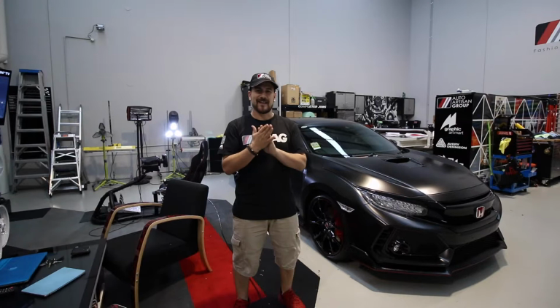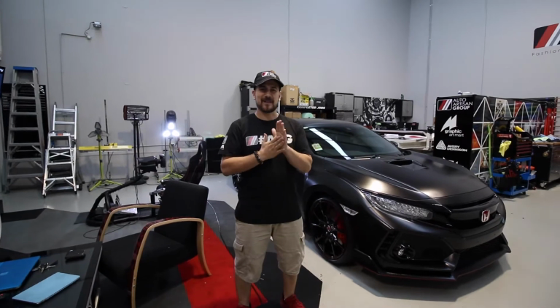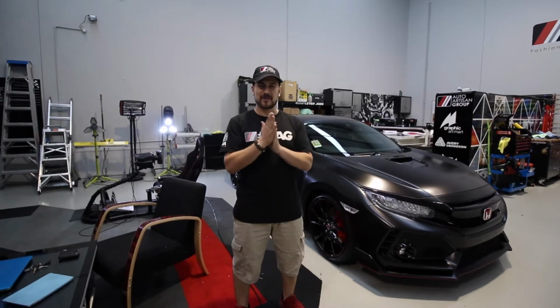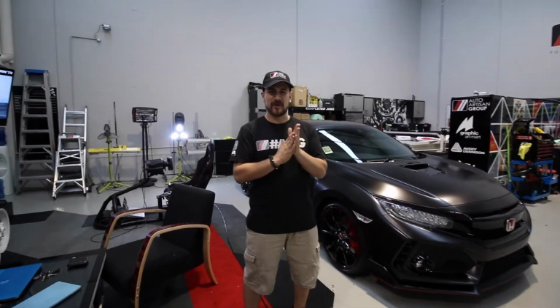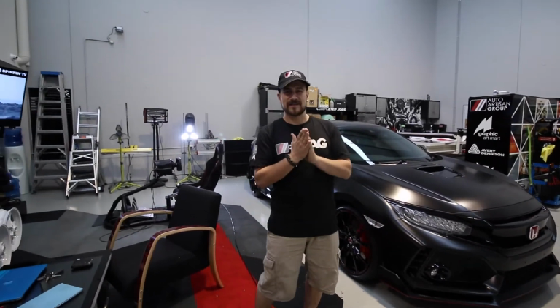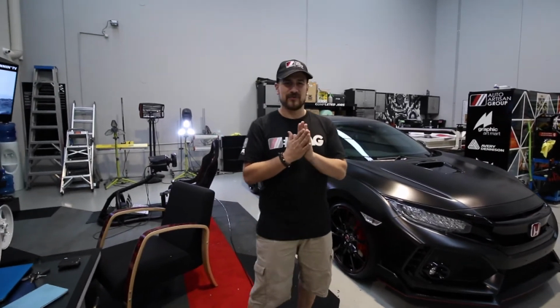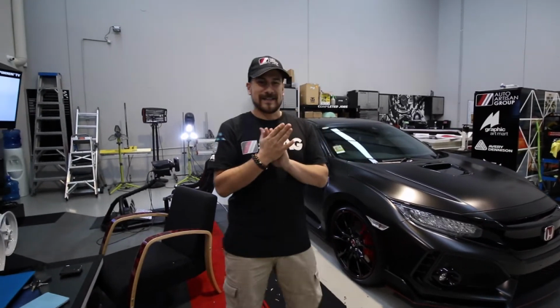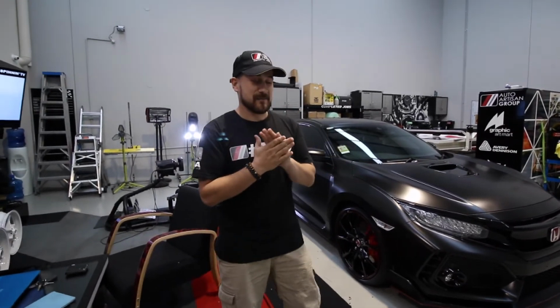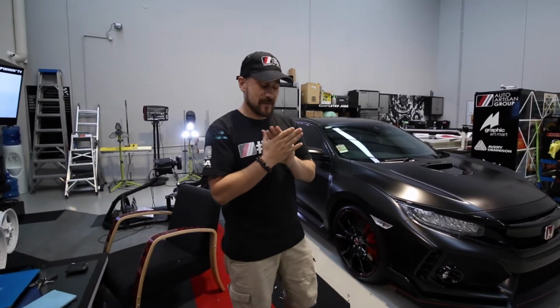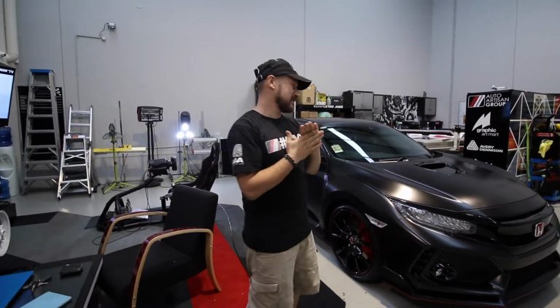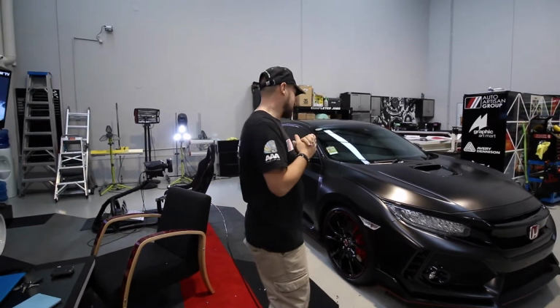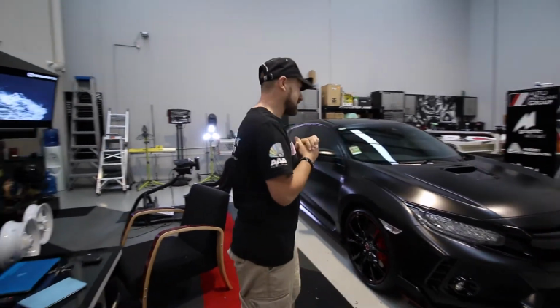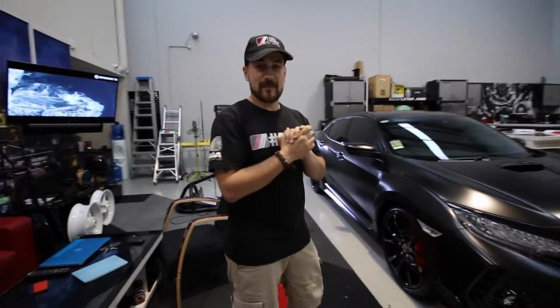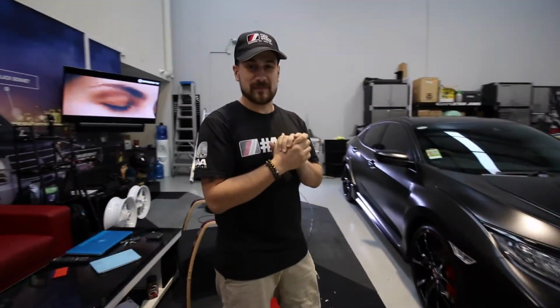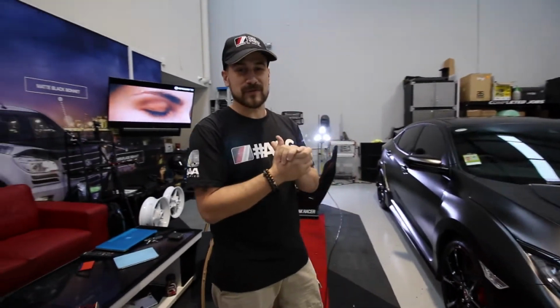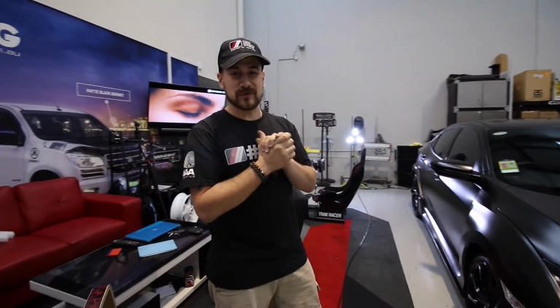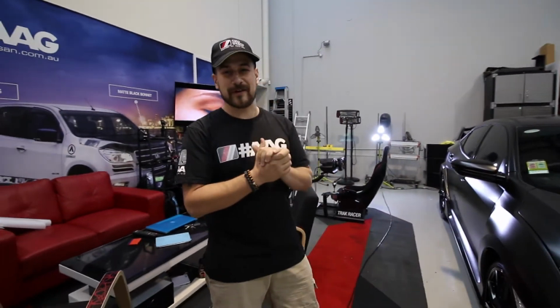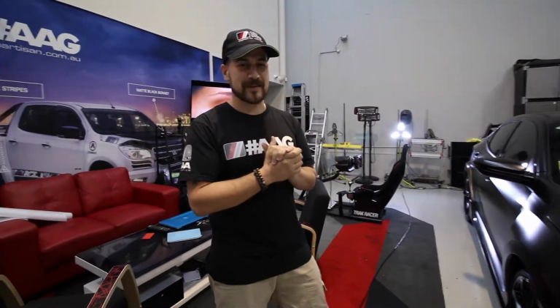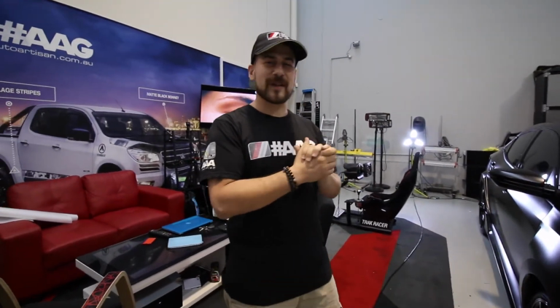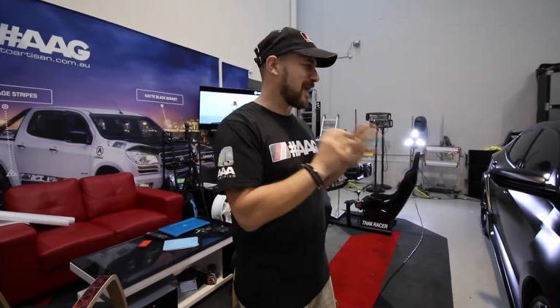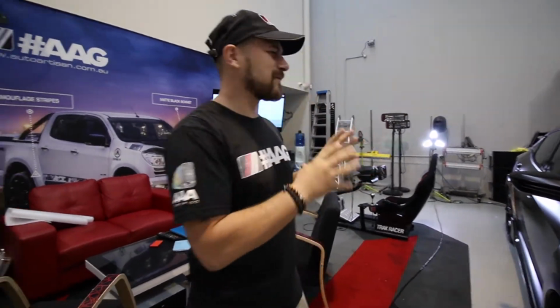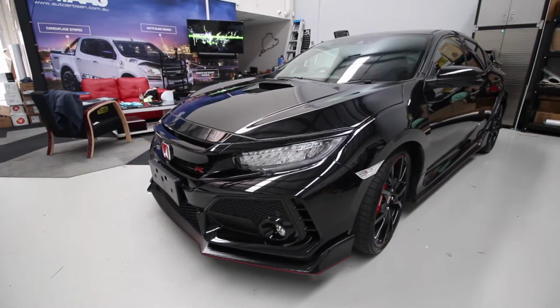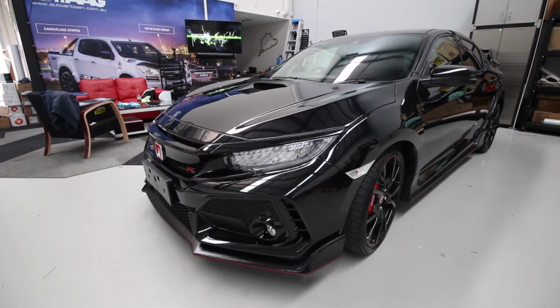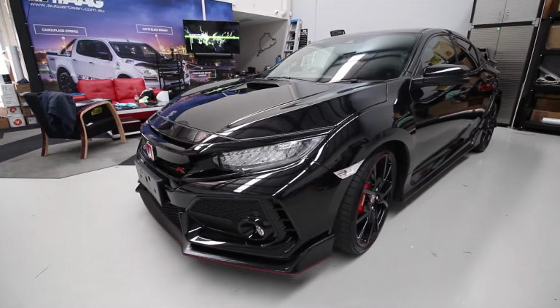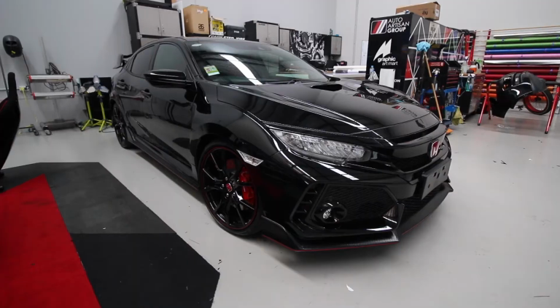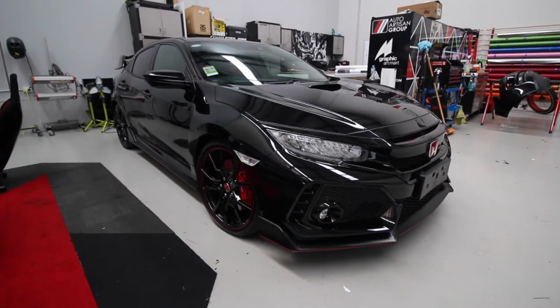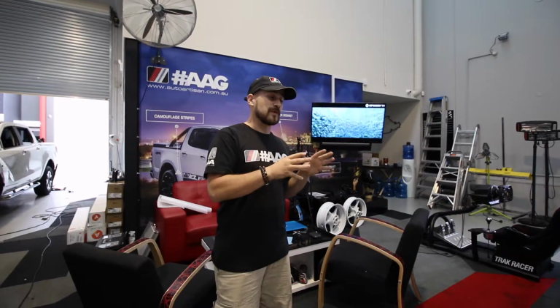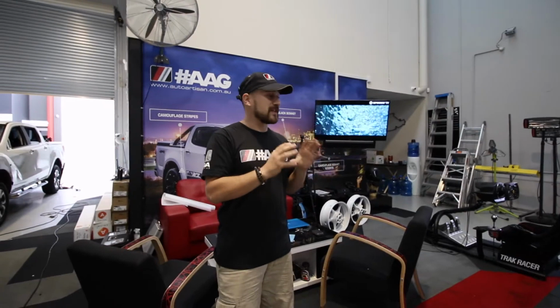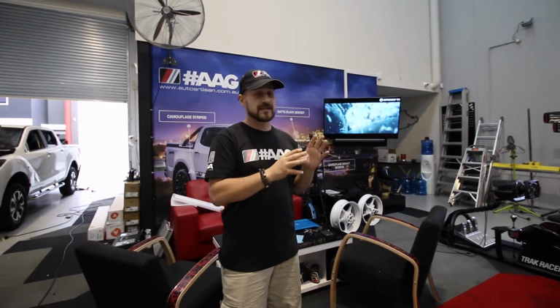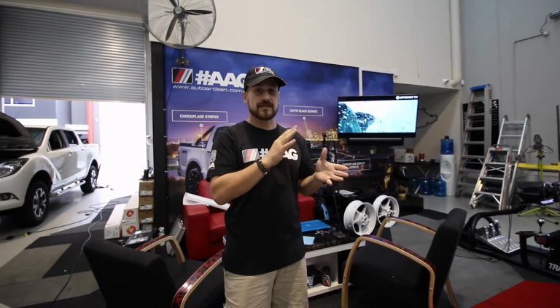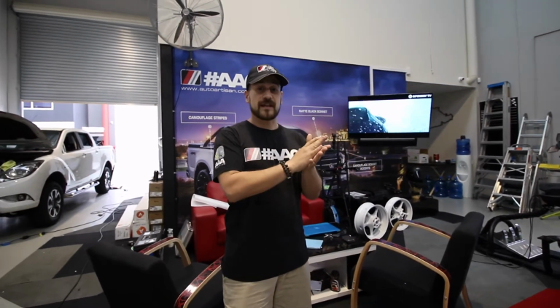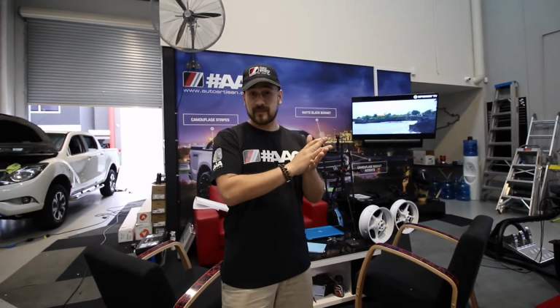Here's another car completed by the AEG crew. Pretty happy with this job. This is Batman's personal toy, I reckon. The Saturn Black just bounces off this car. It was gloss black when it came in and it was a pretty easy transition to turn that to Saturn Black.